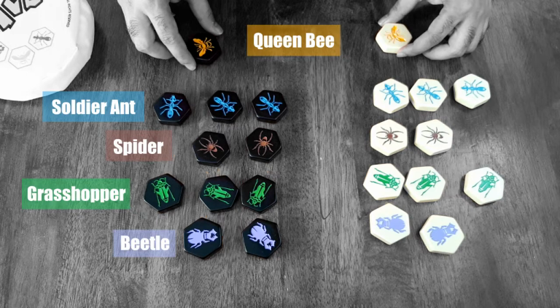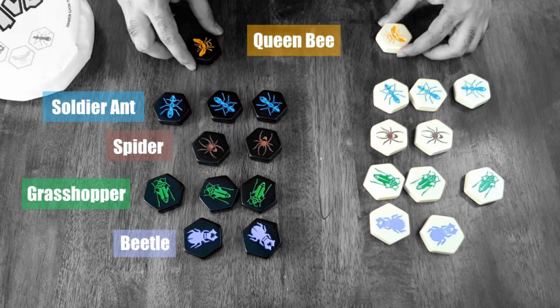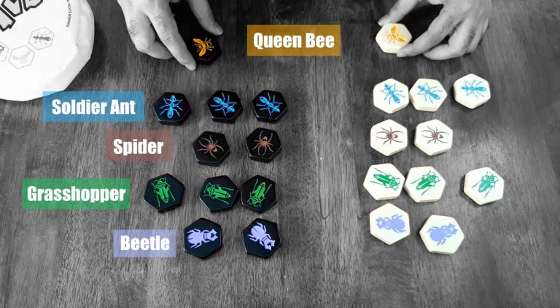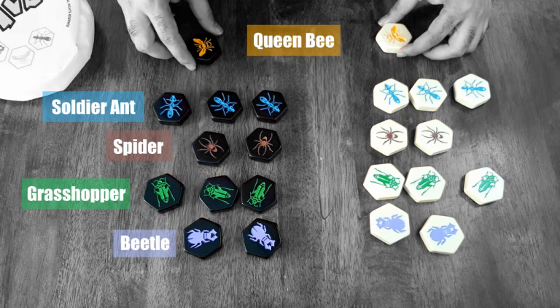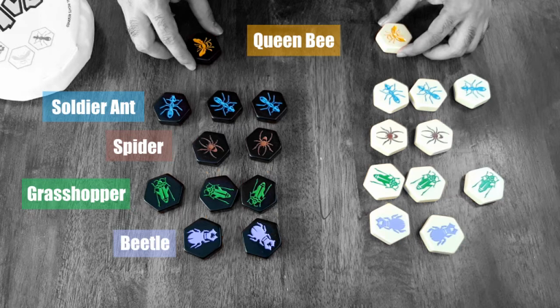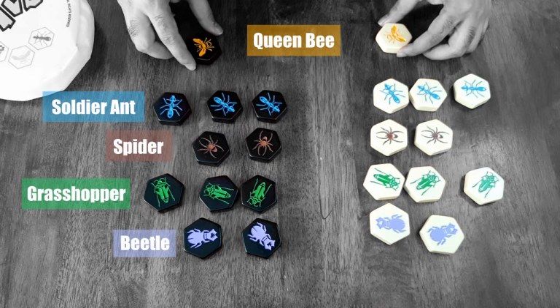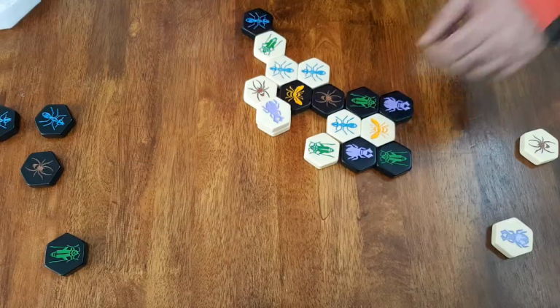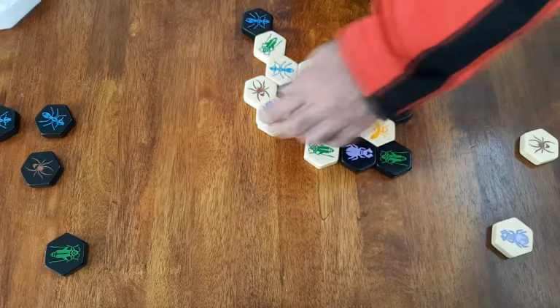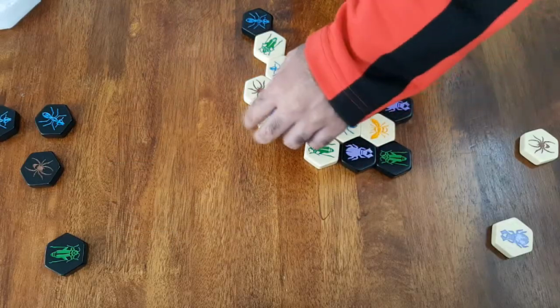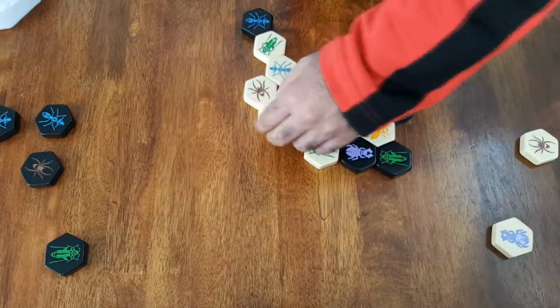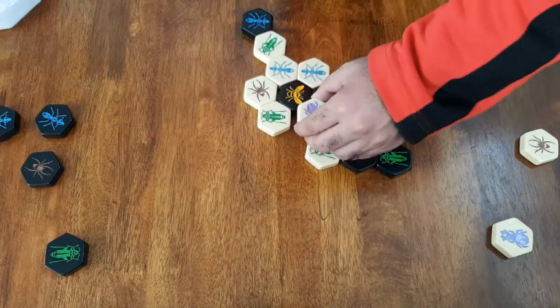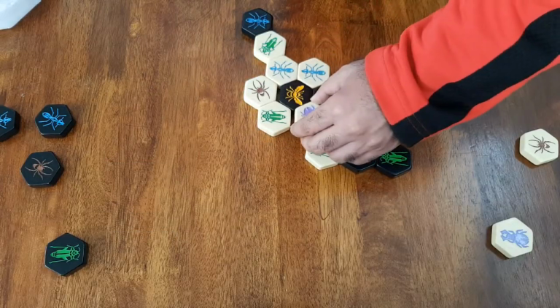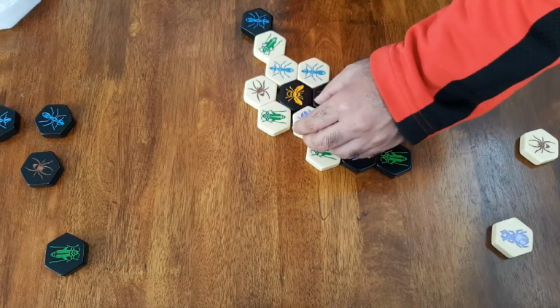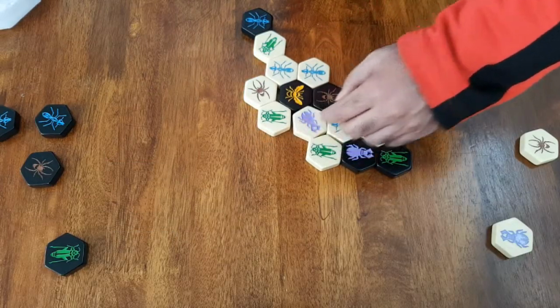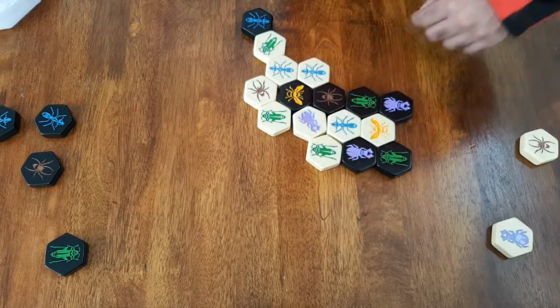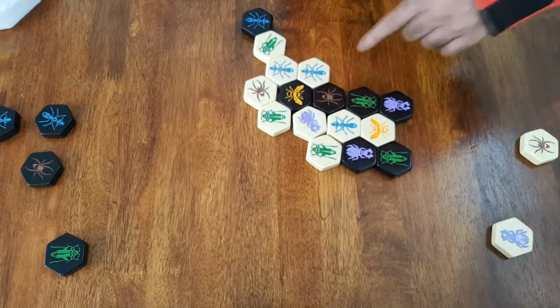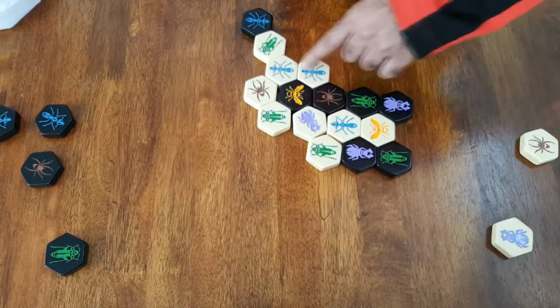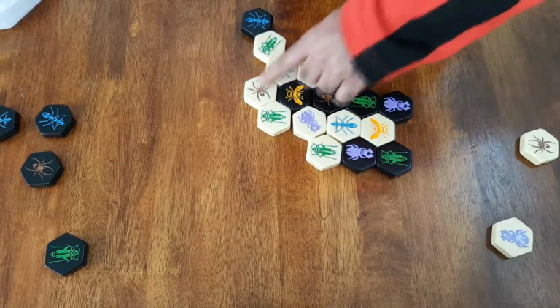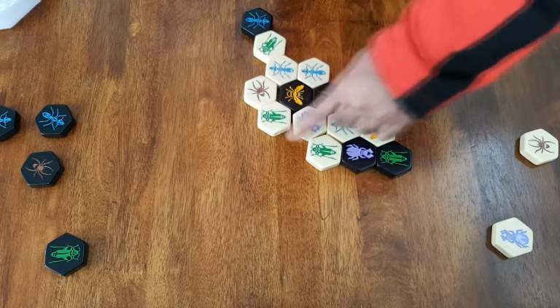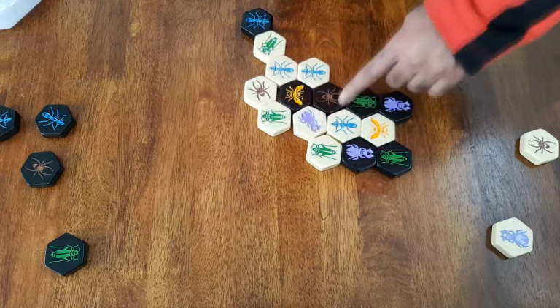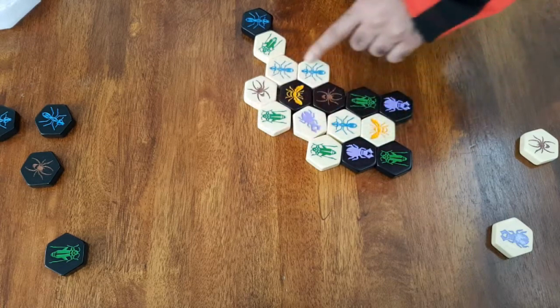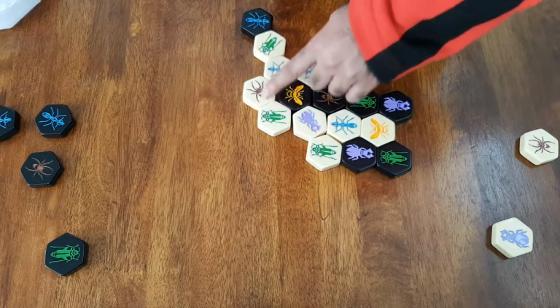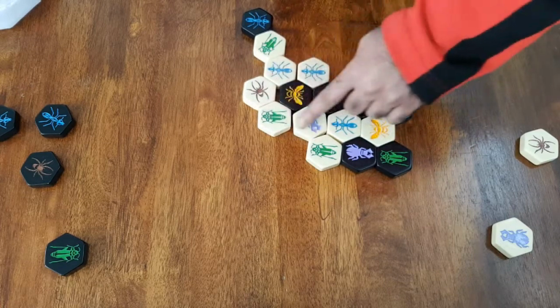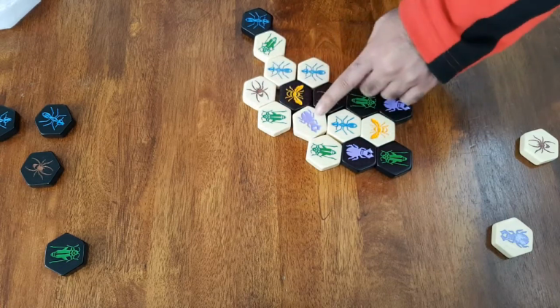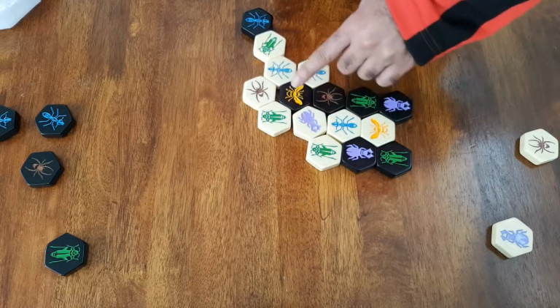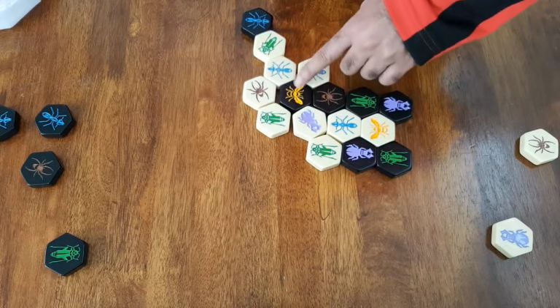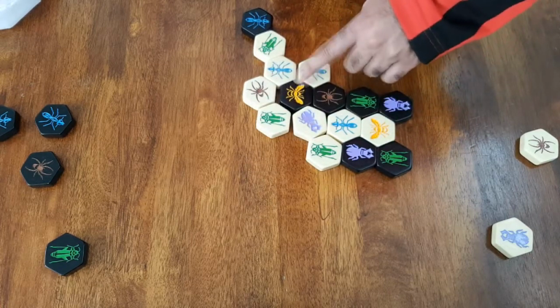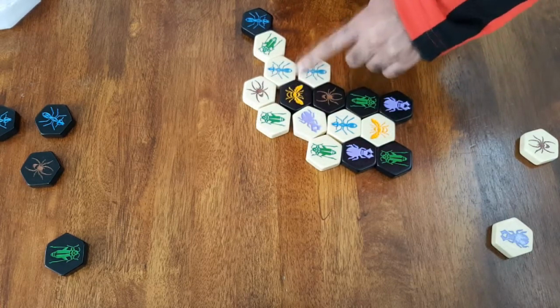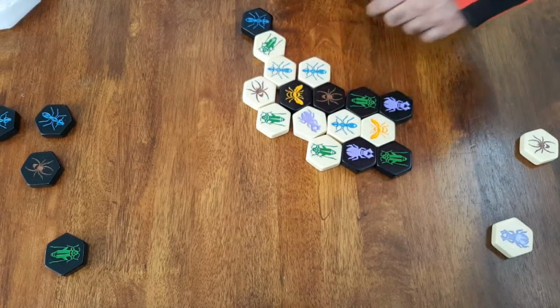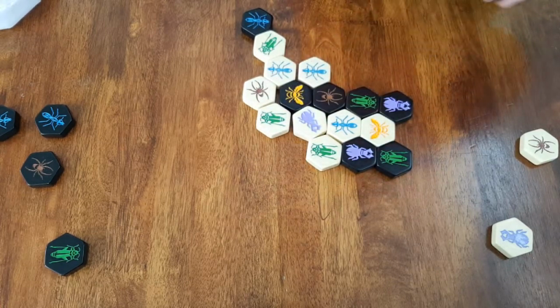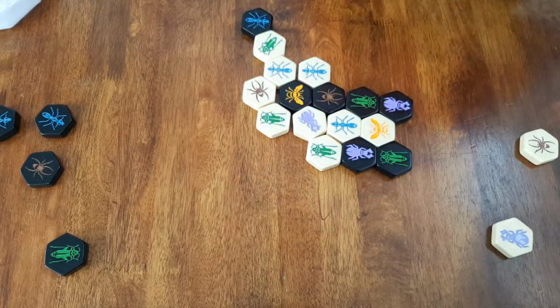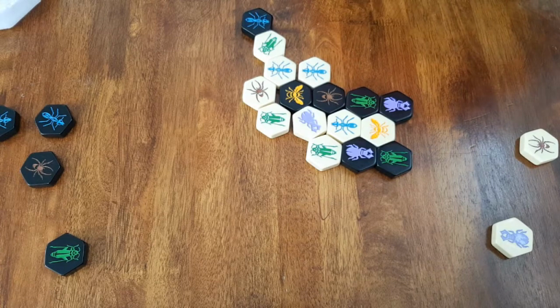In order for you to win, your opponent's queen bee has to be completely surrounded. It doesn't matter which insects are surrounding it — yours or your opponent's — as long as all six sides have another tile along it, it's game over.